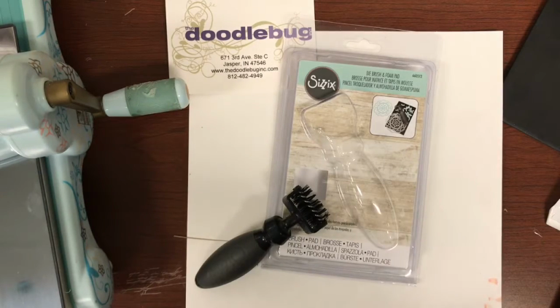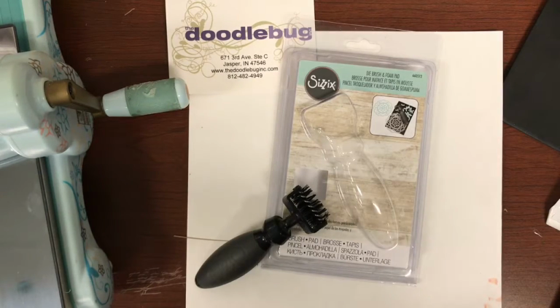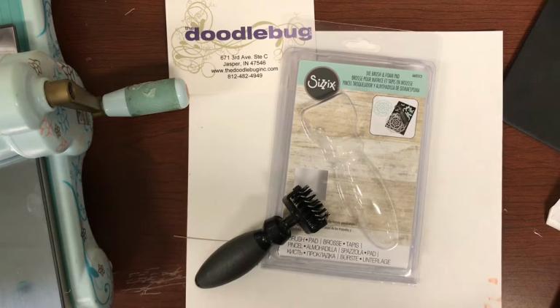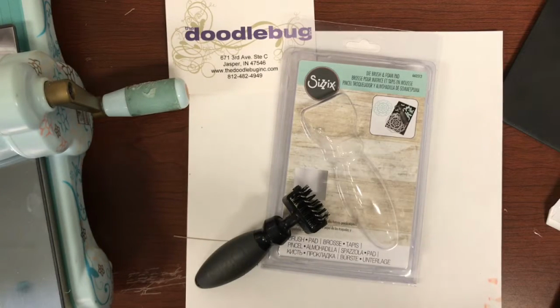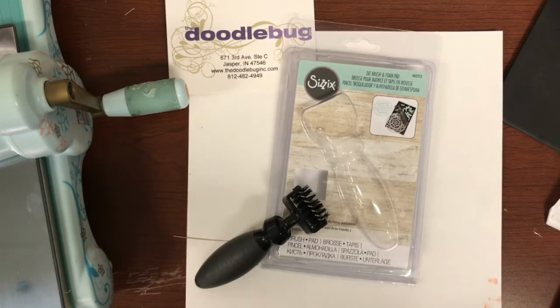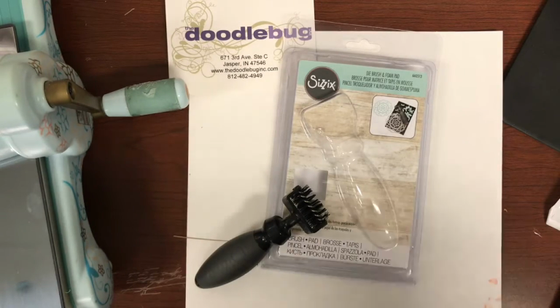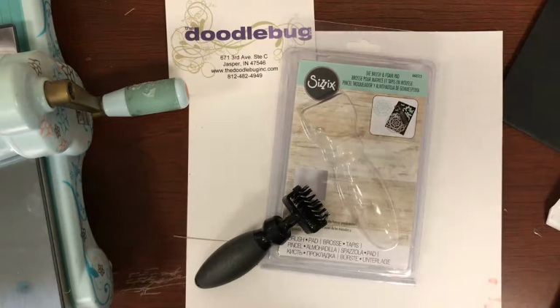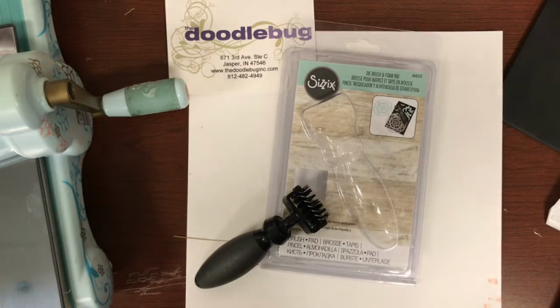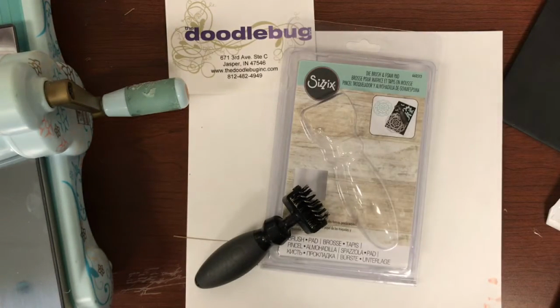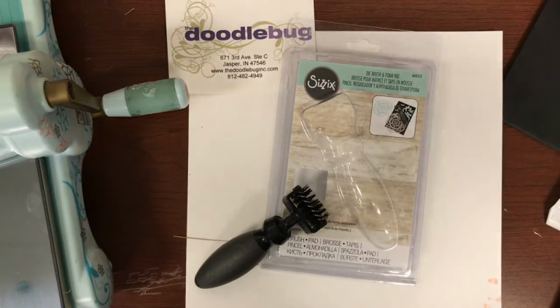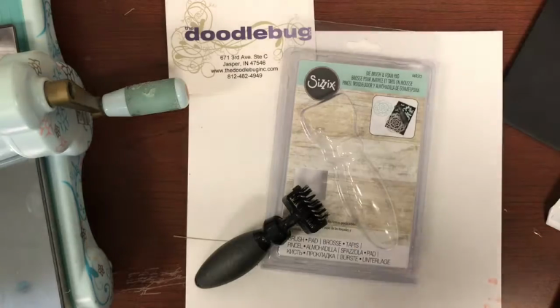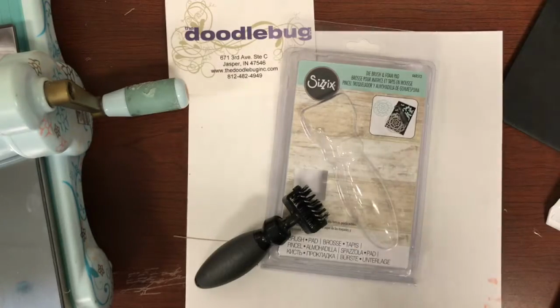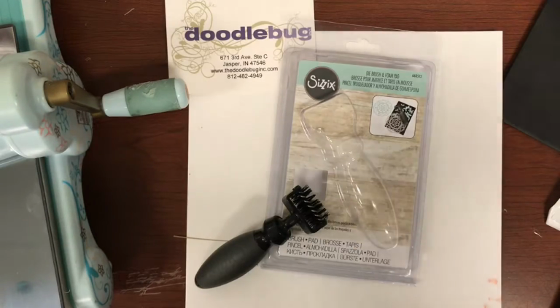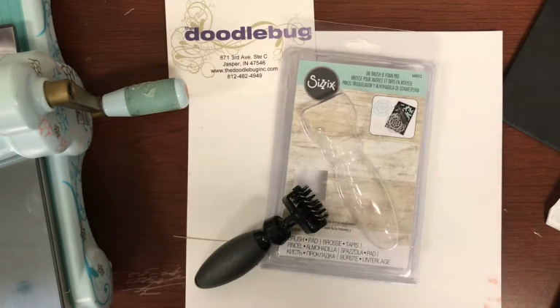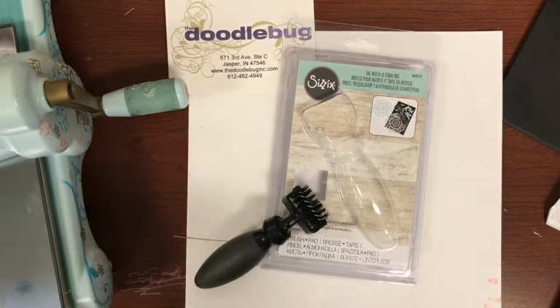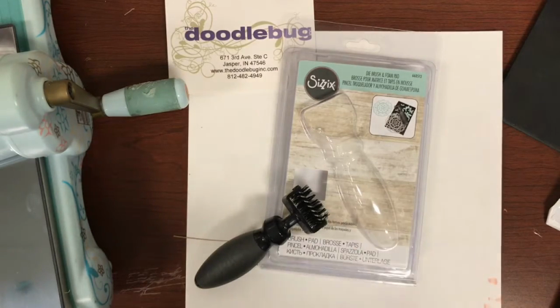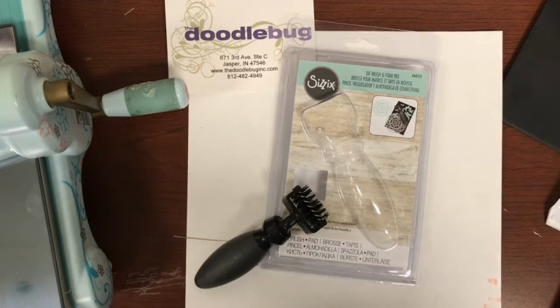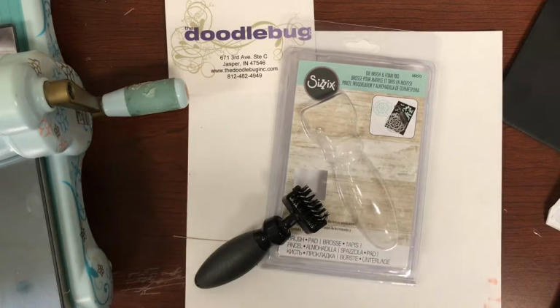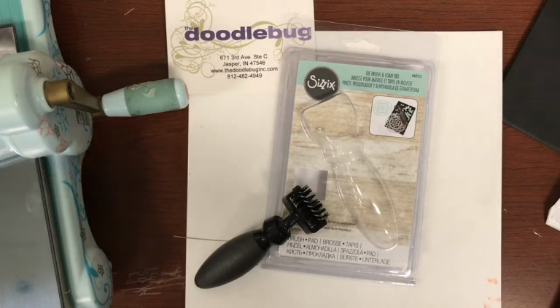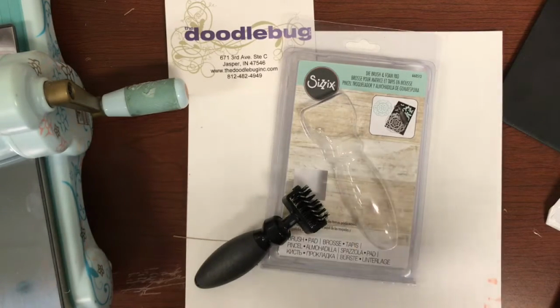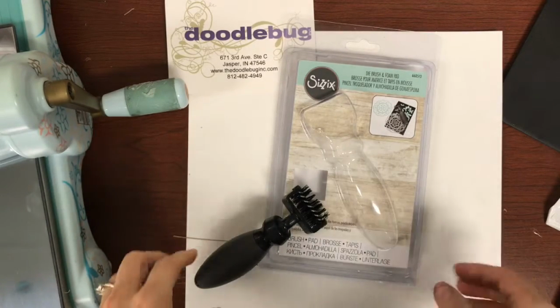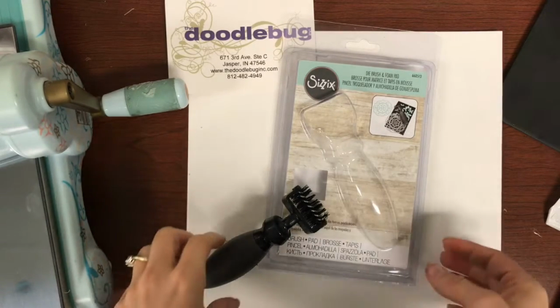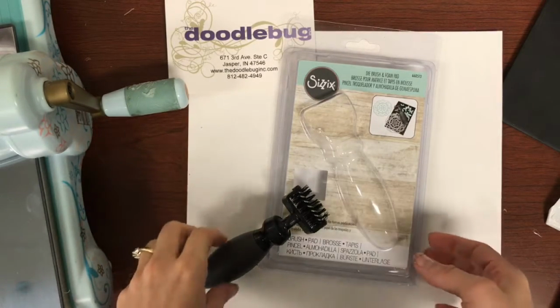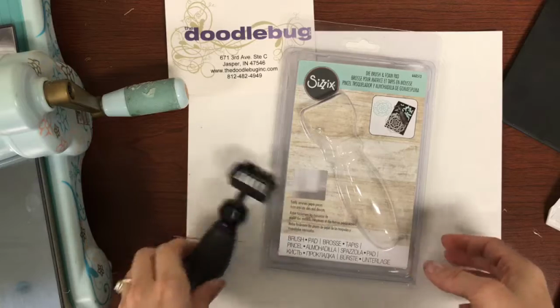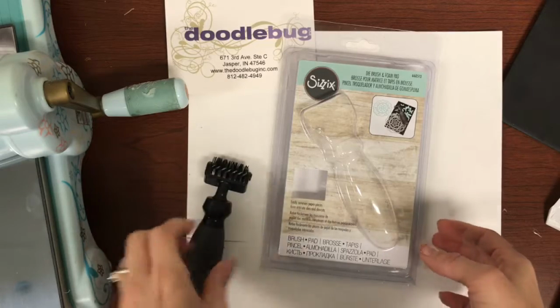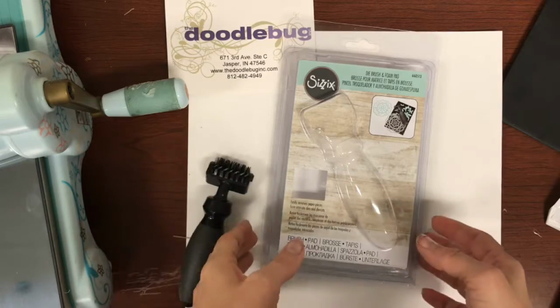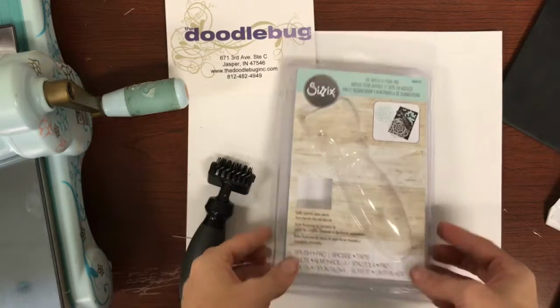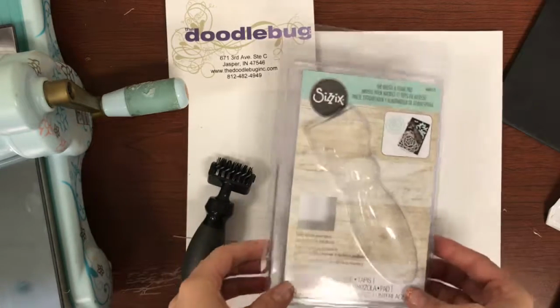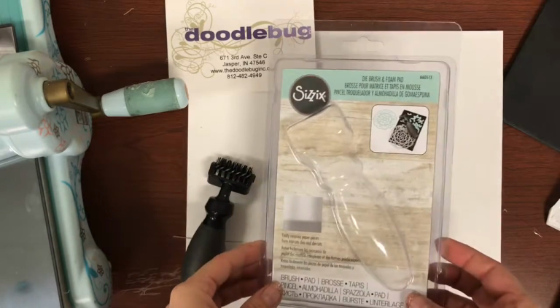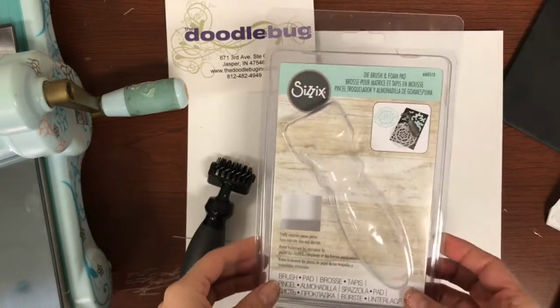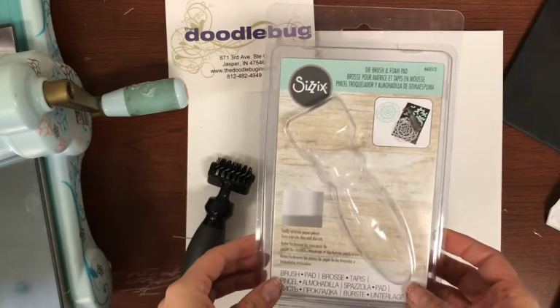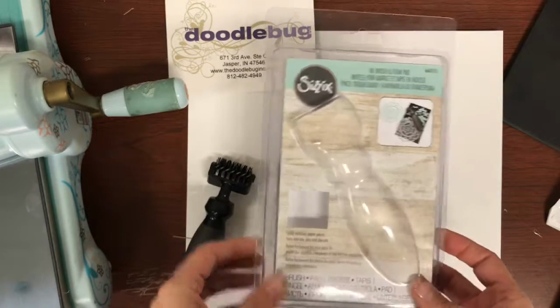Happy Thursday everybody. It is Hannah at the Doodlebug, so that means it is Tool Time Thursday.